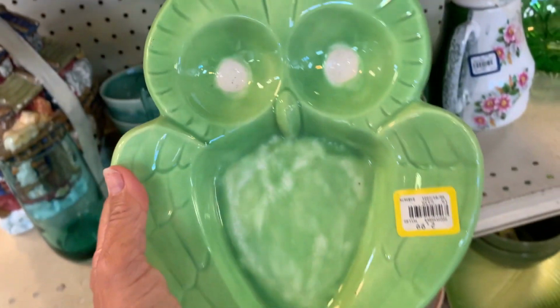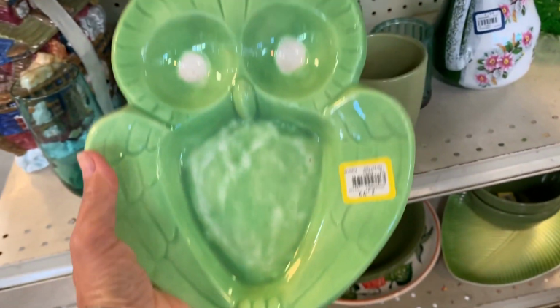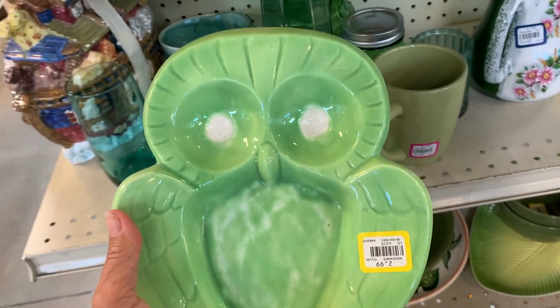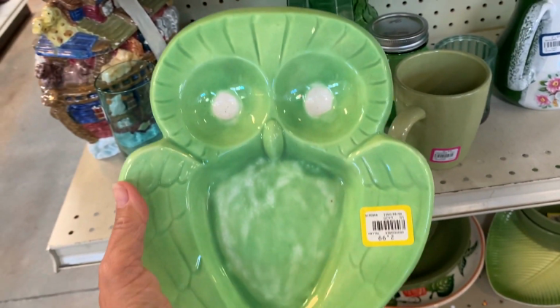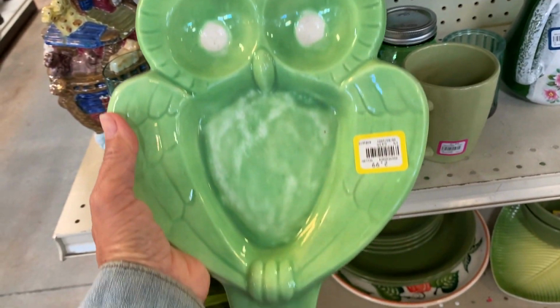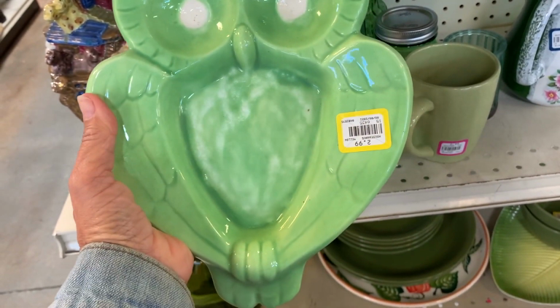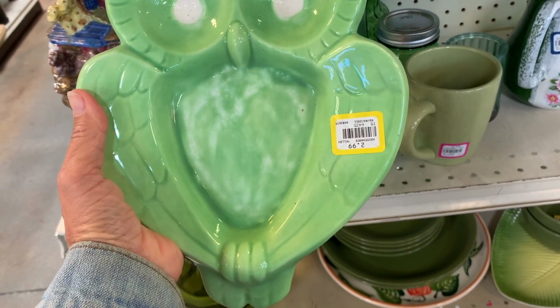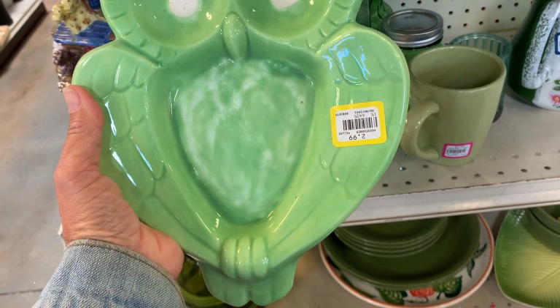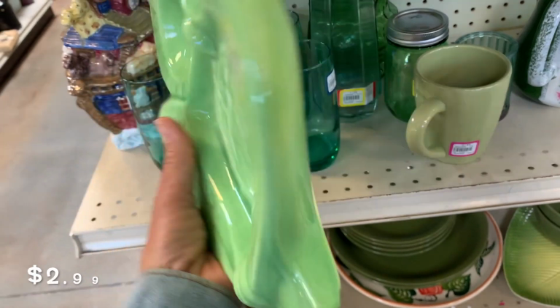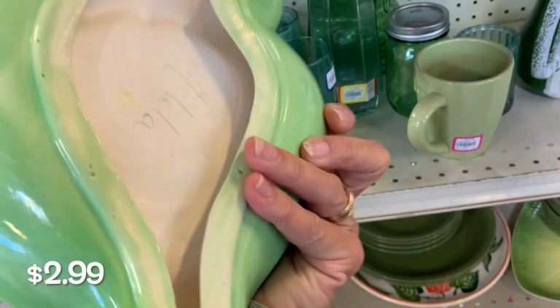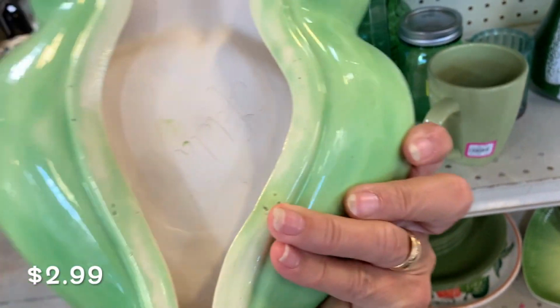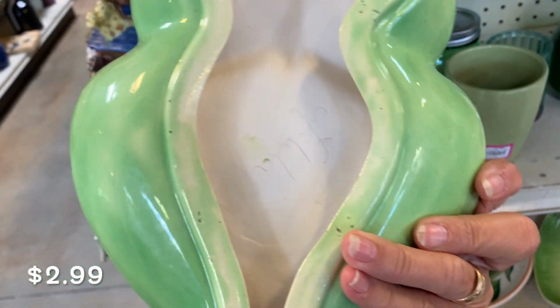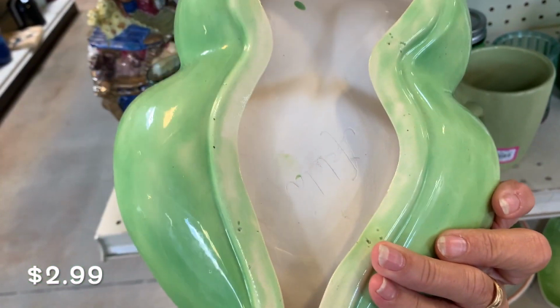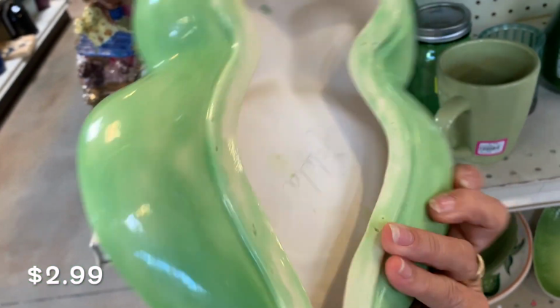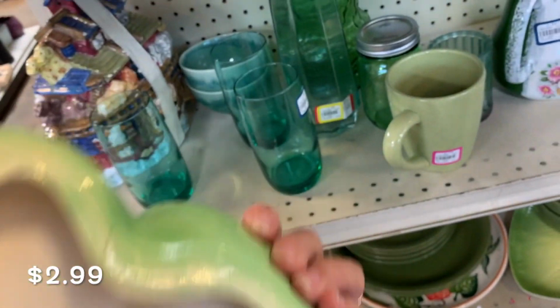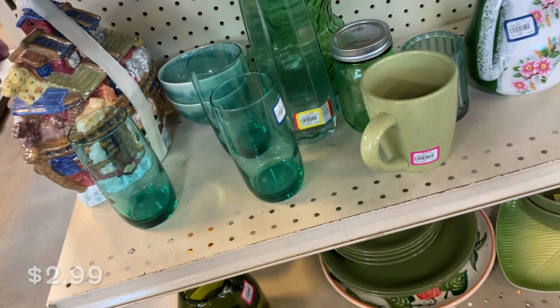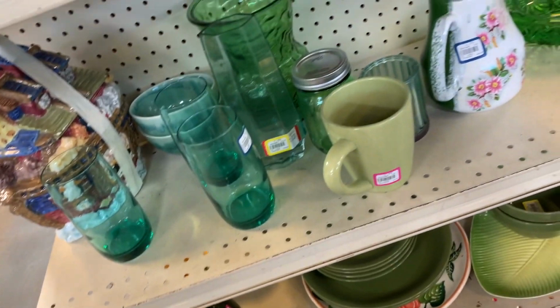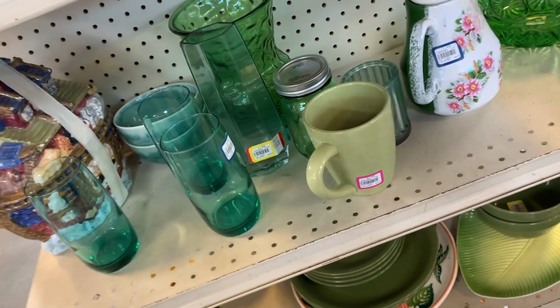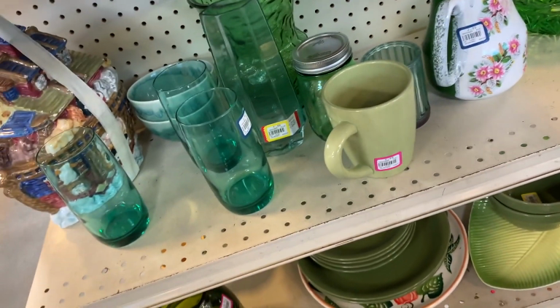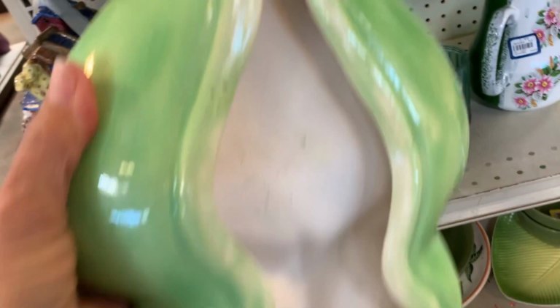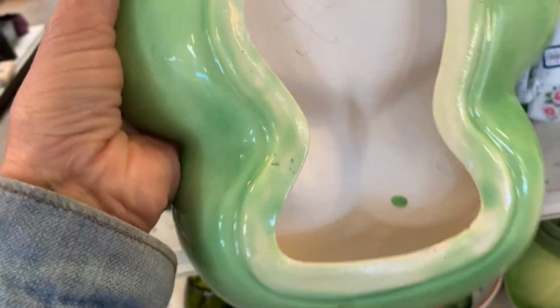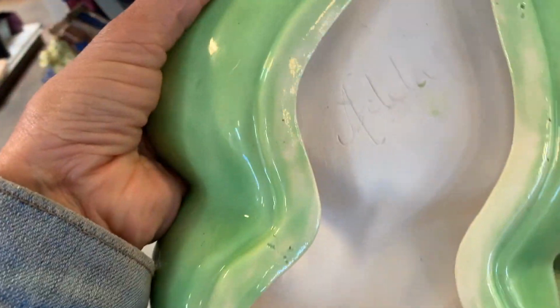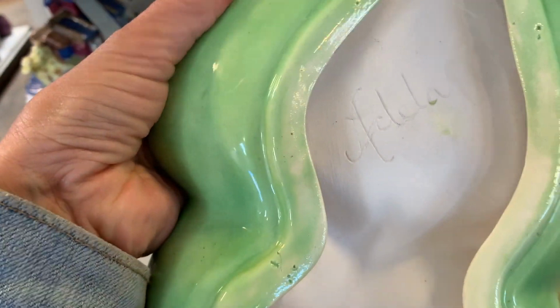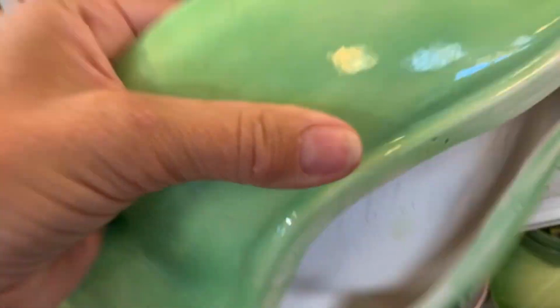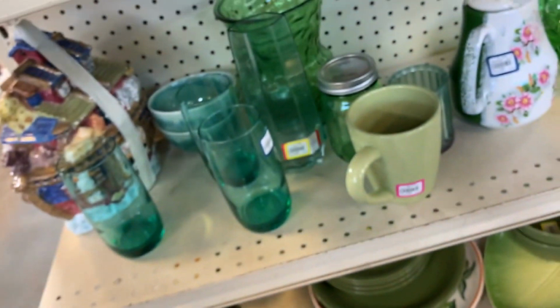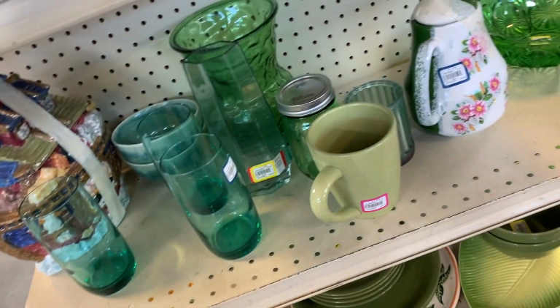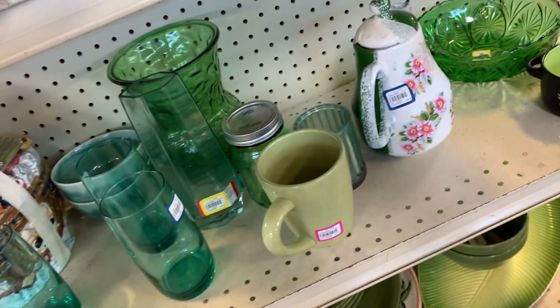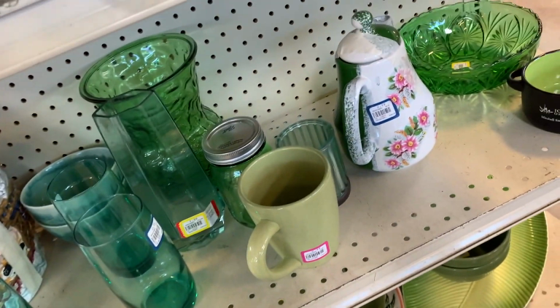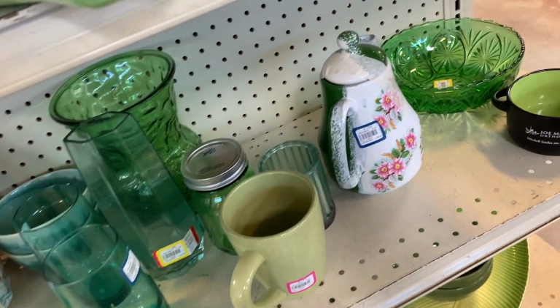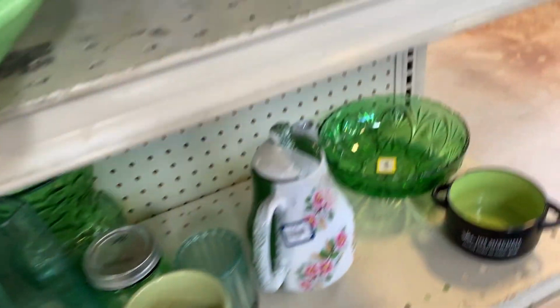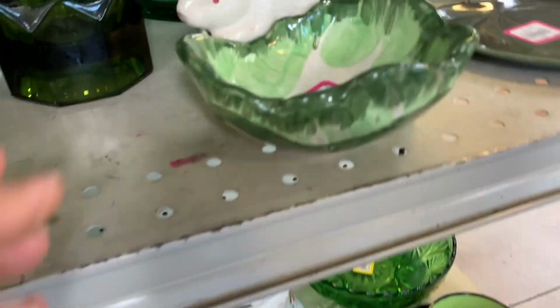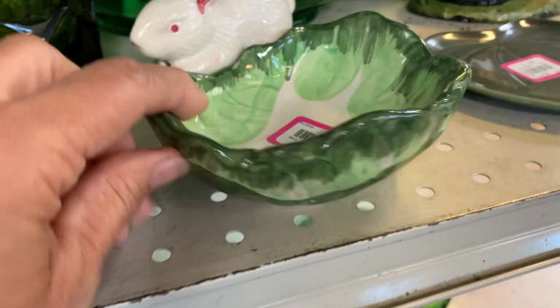Remember I found one of these at the tip? Same thing. I don't know if it's an ashtray or you hang it on the wall. I just didn't really see myself selling it or hanging onto it.